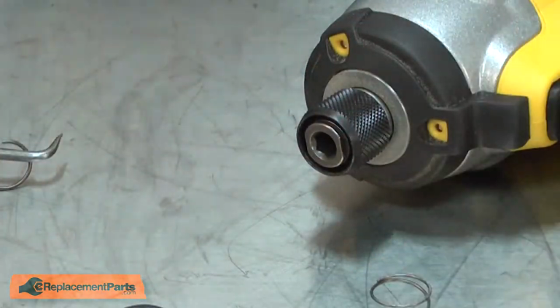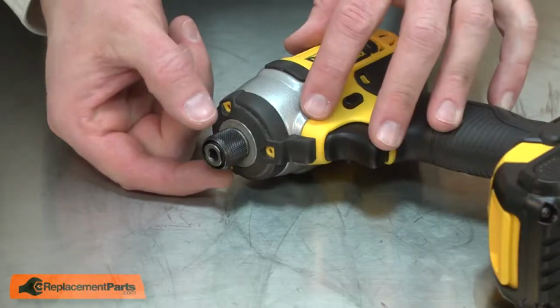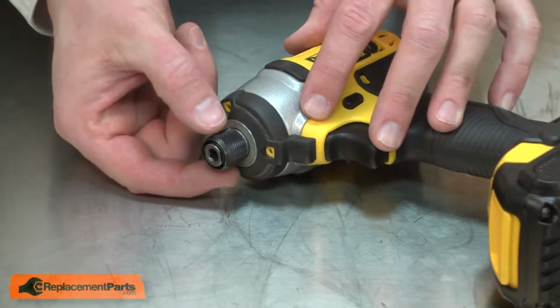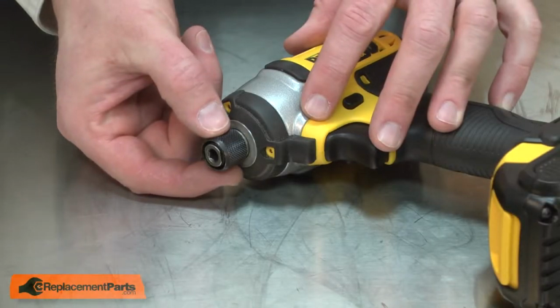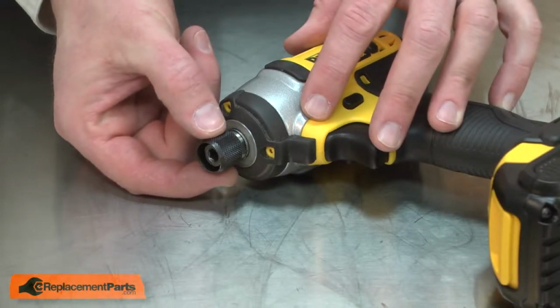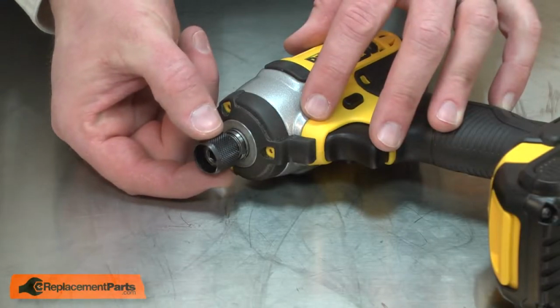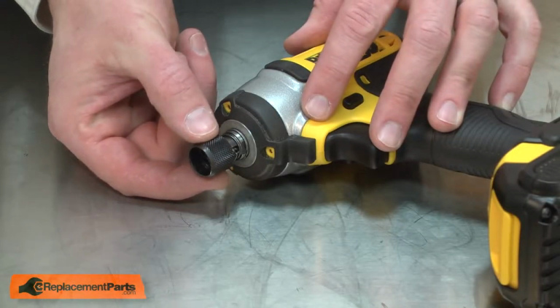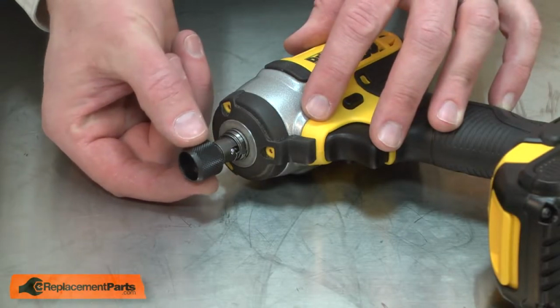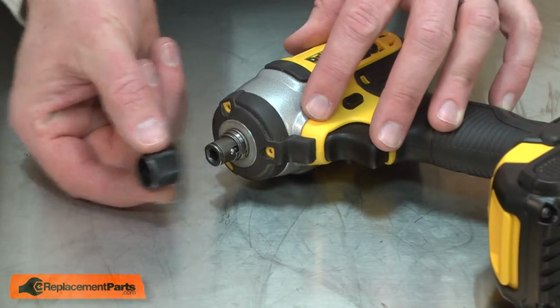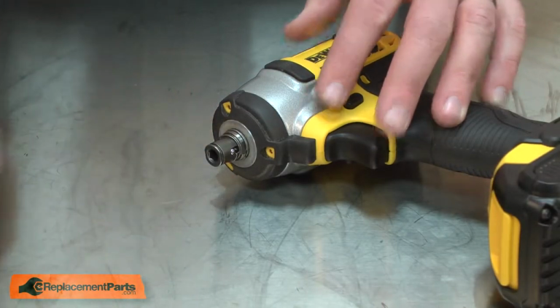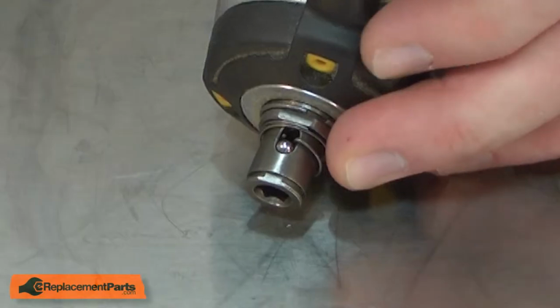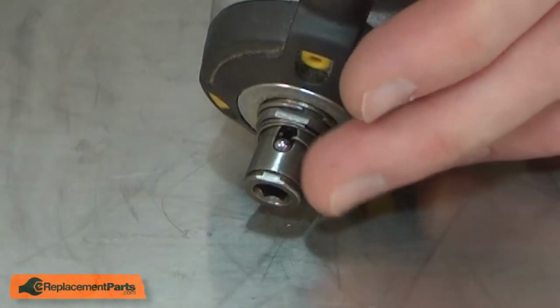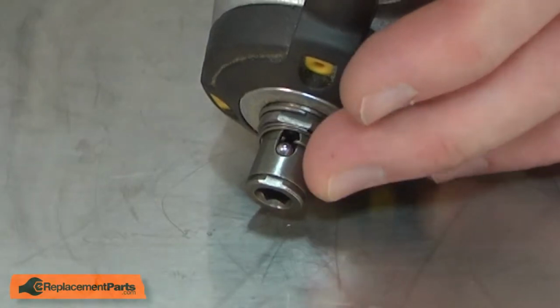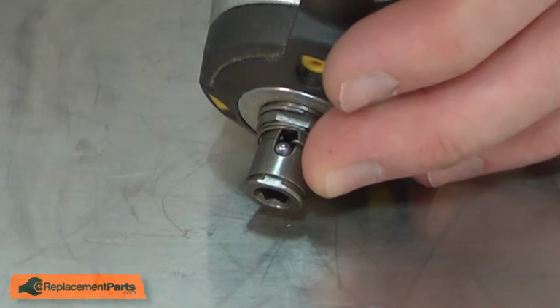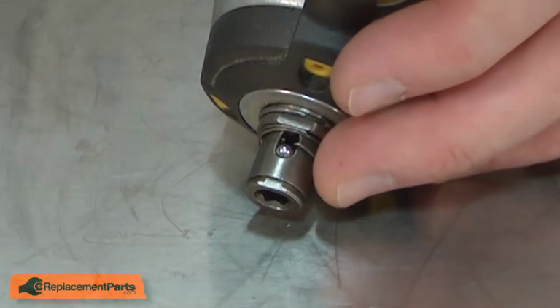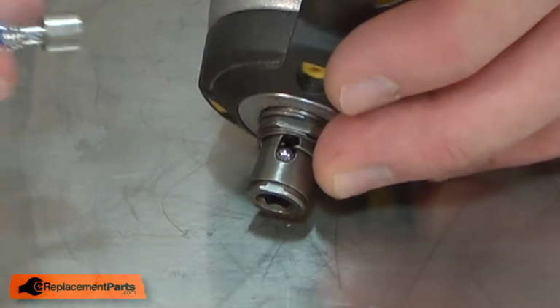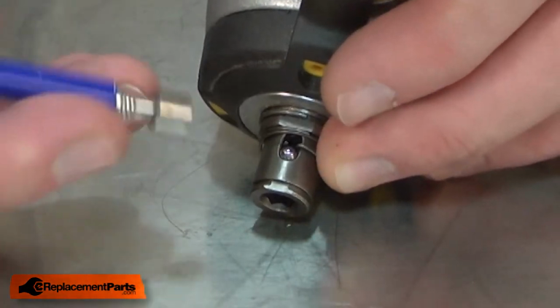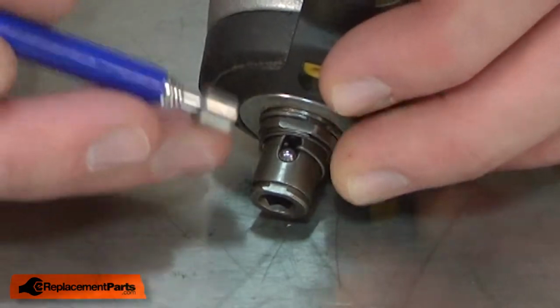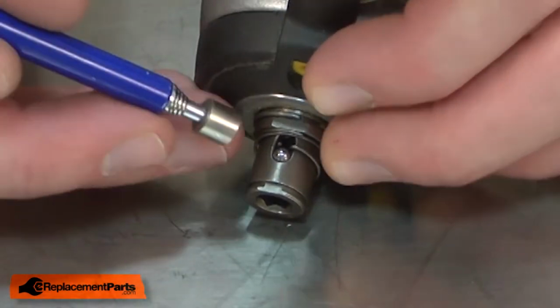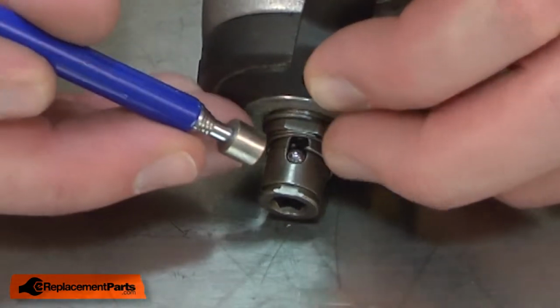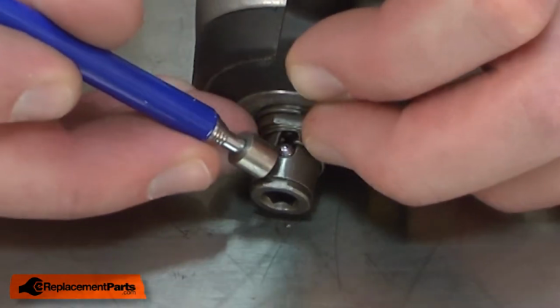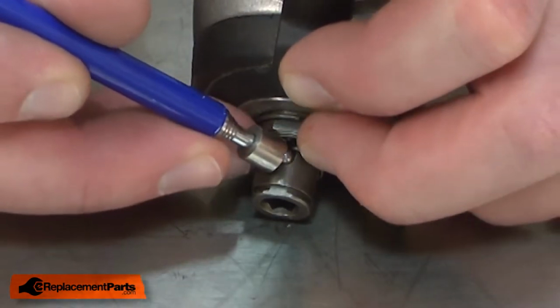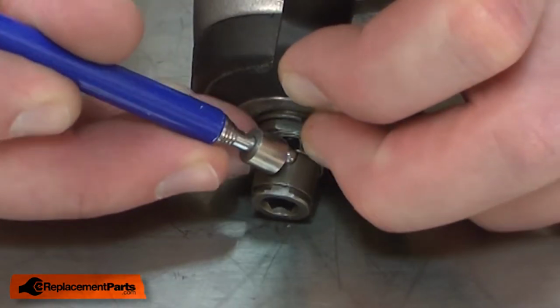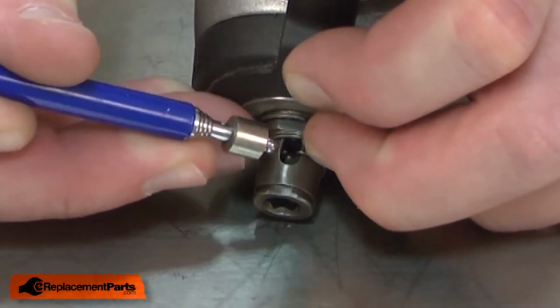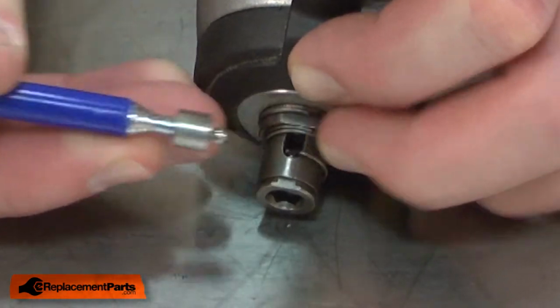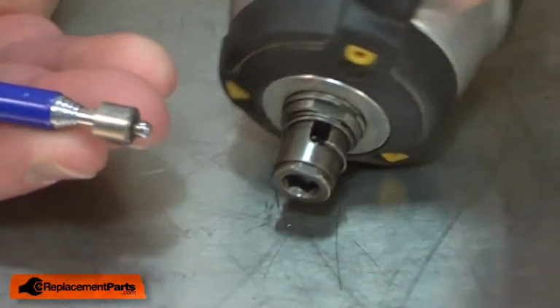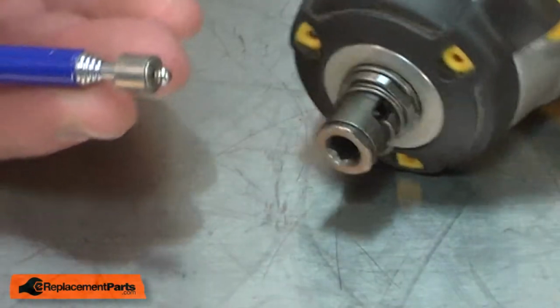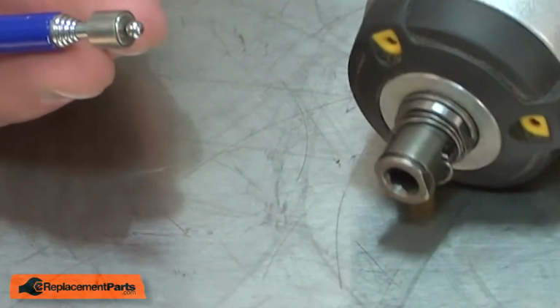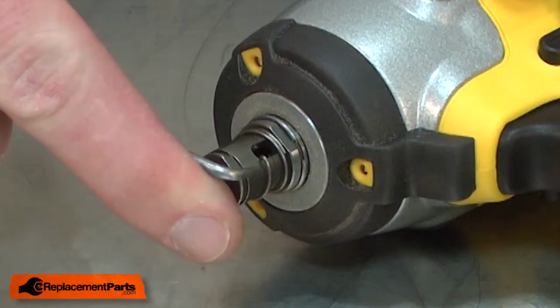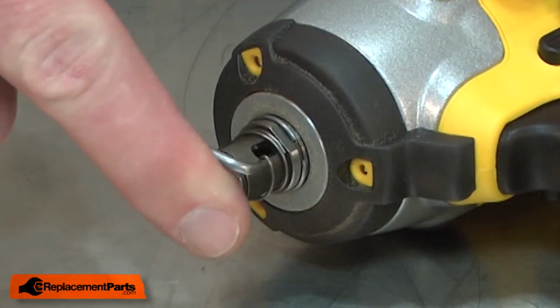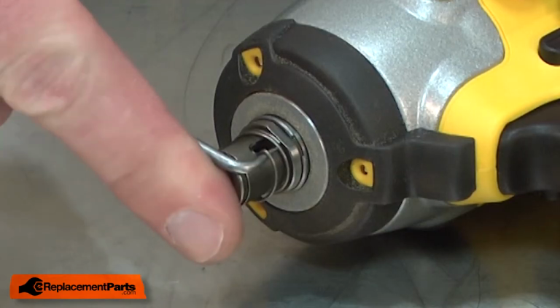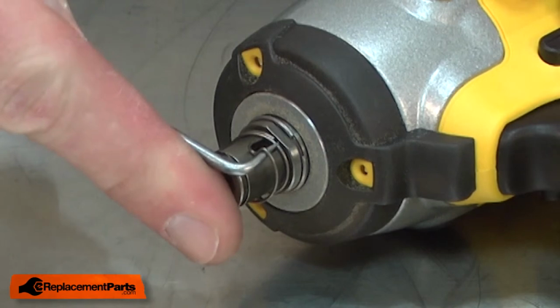Now I can remove the collar and the steel ball. I'll use a magnet so I don't lose the steel ball. Now I'll remove the spring.